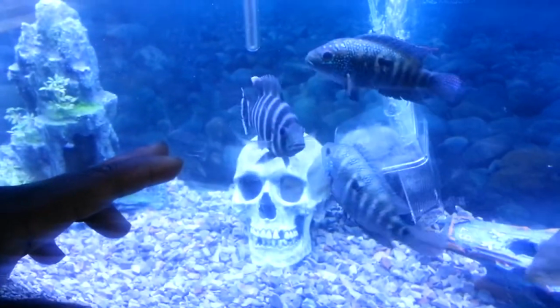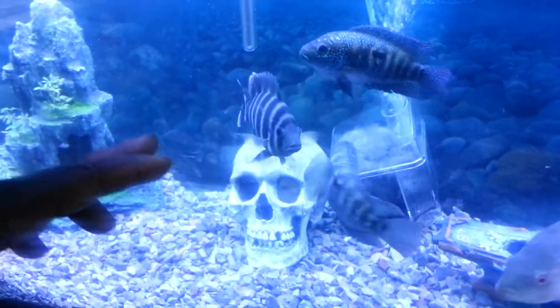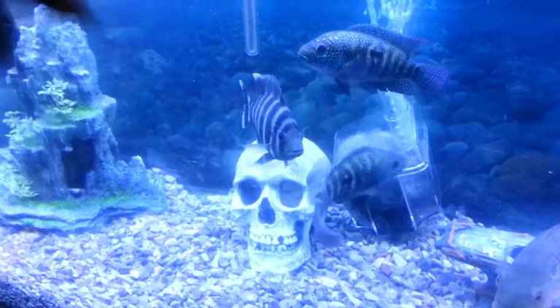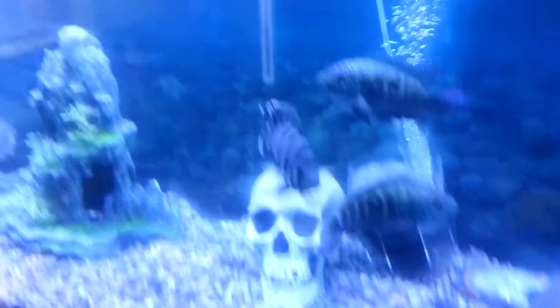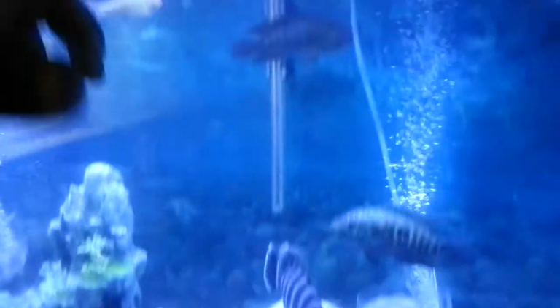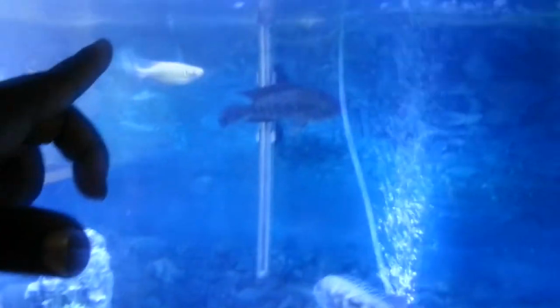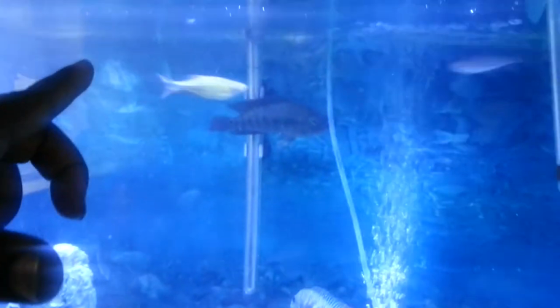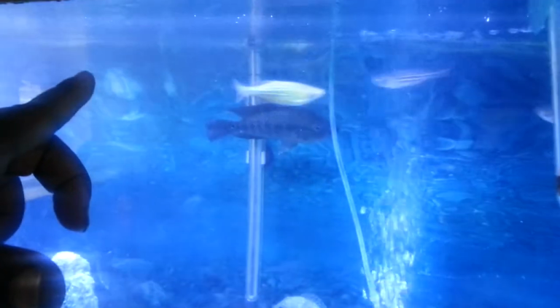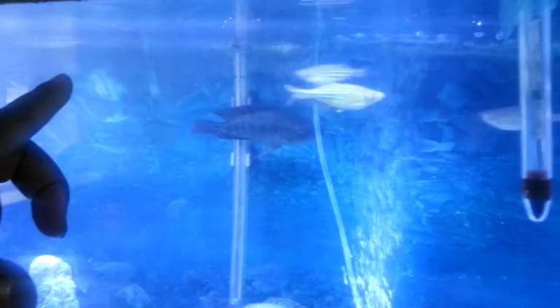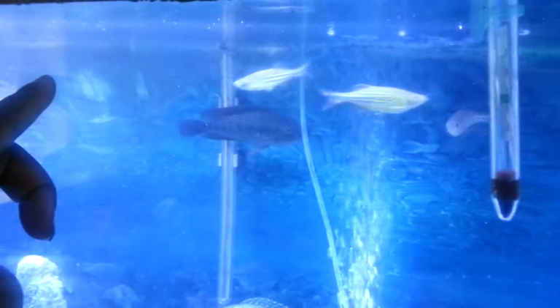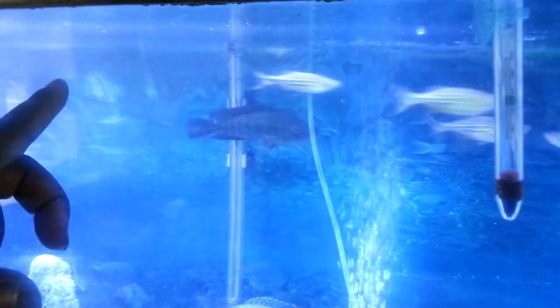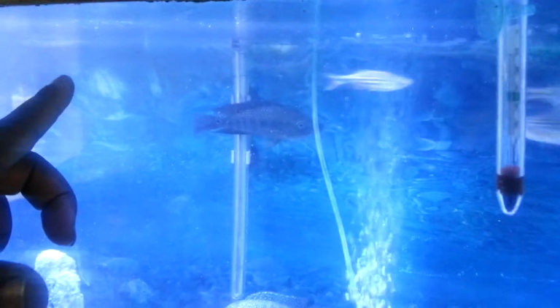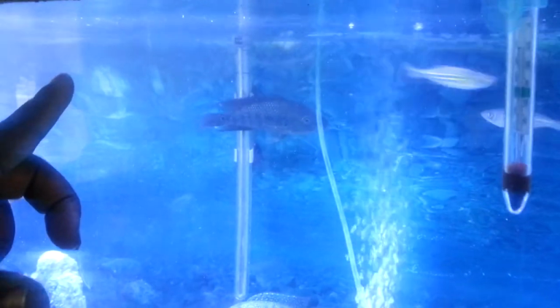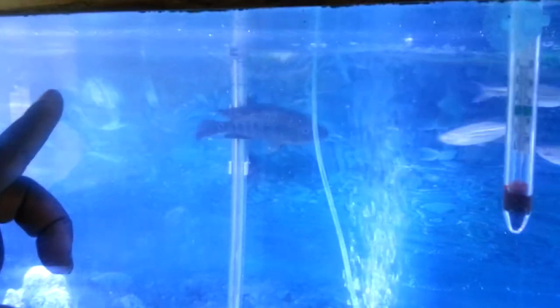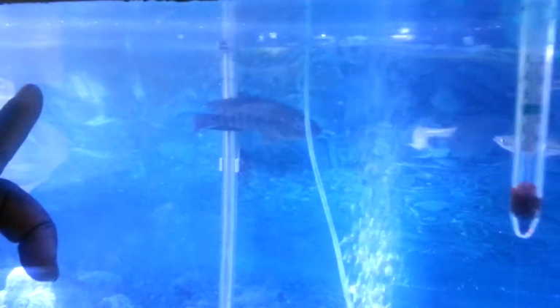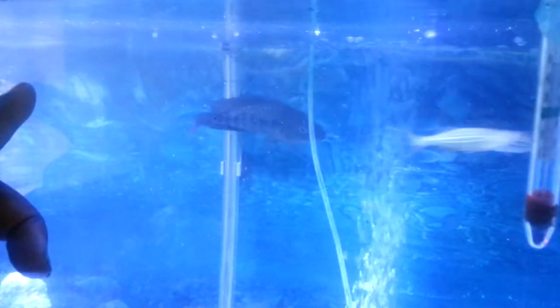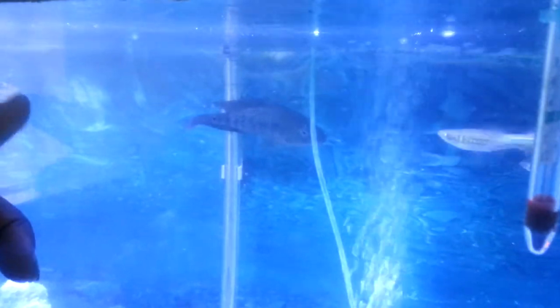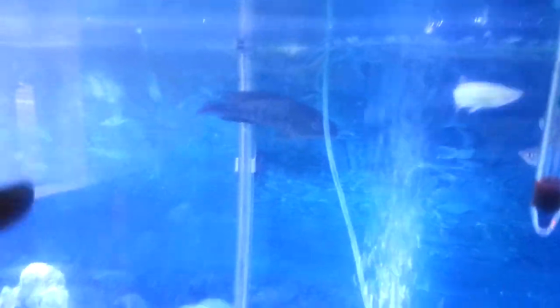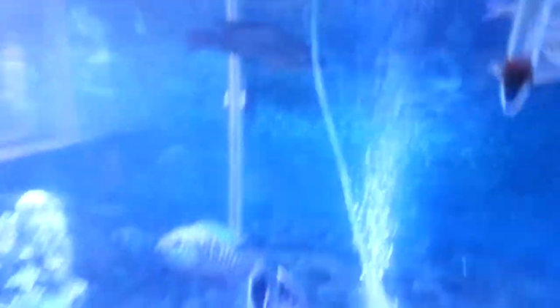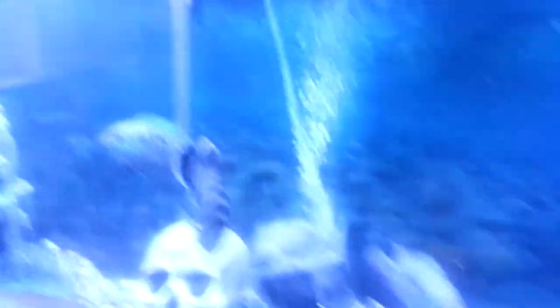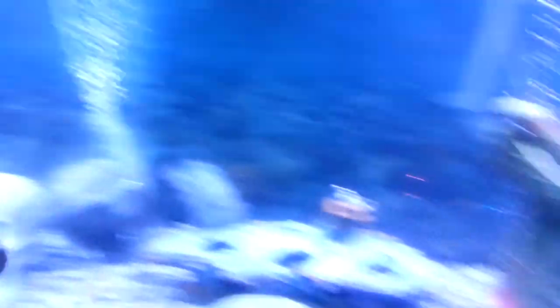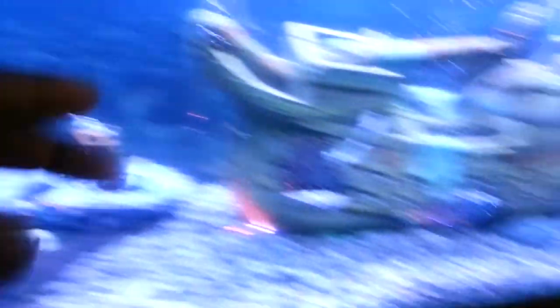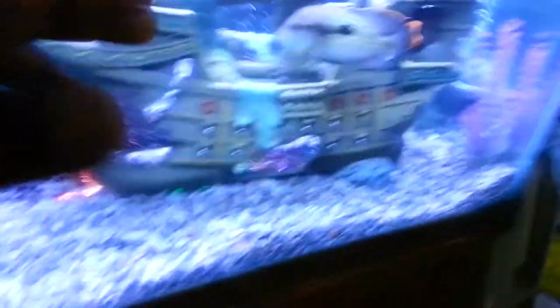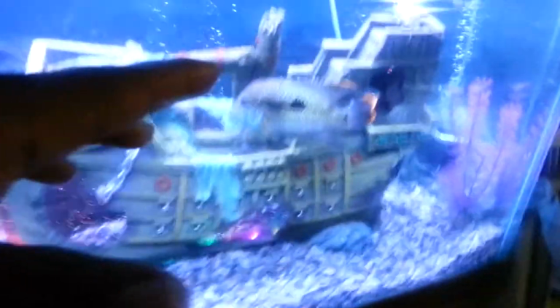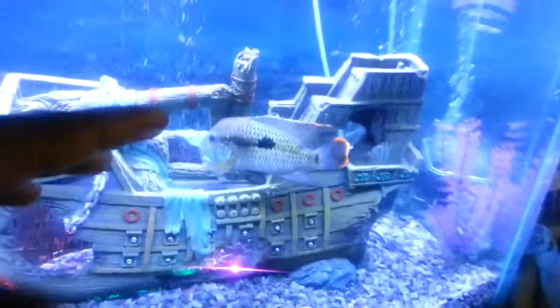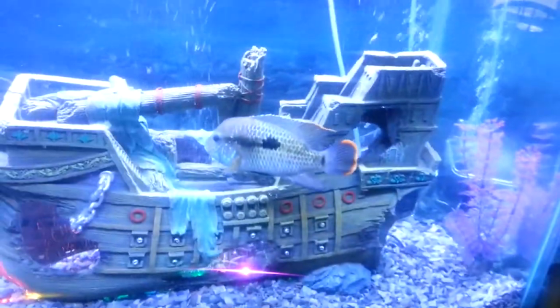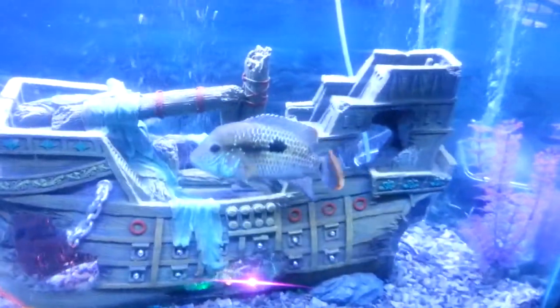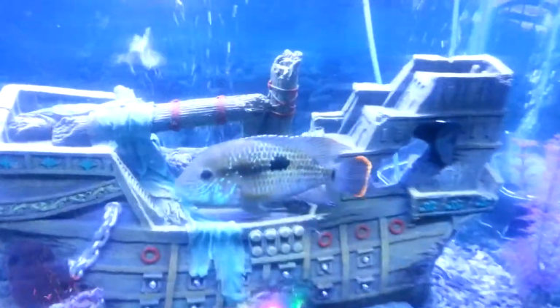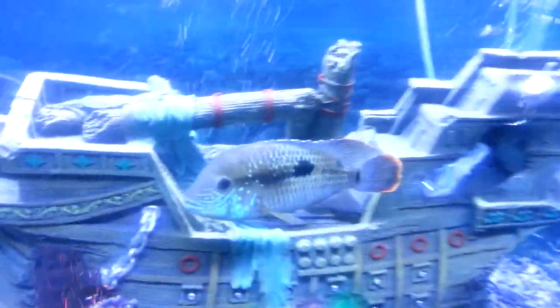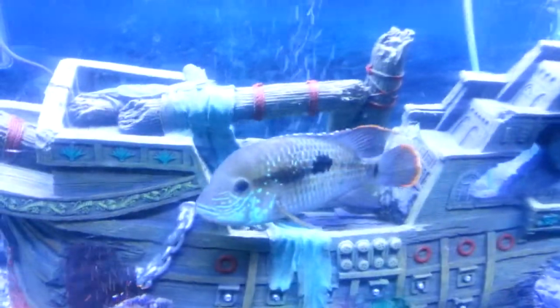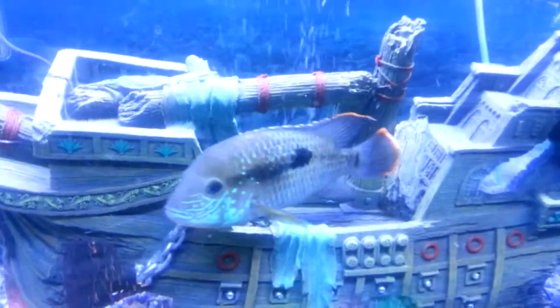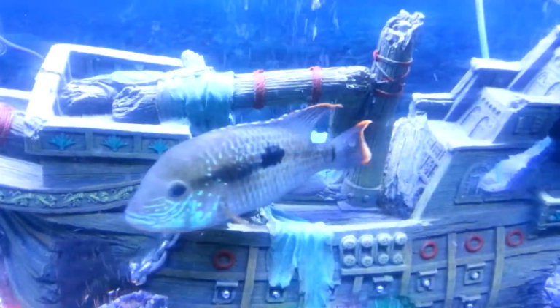You have the buttercup red tilapia fish. I have a red terror up there at the top by the heater, and you have your green terror over here swimming around the ship. And that is what we got for that.